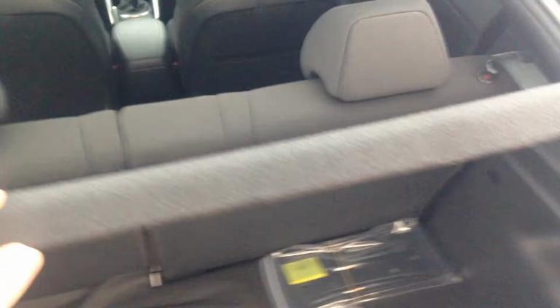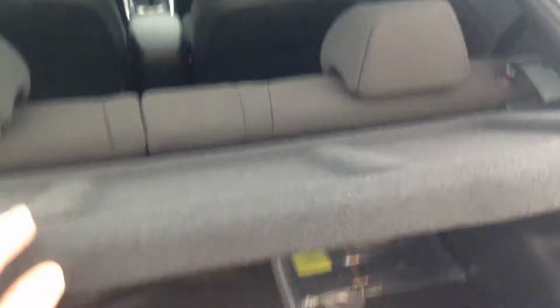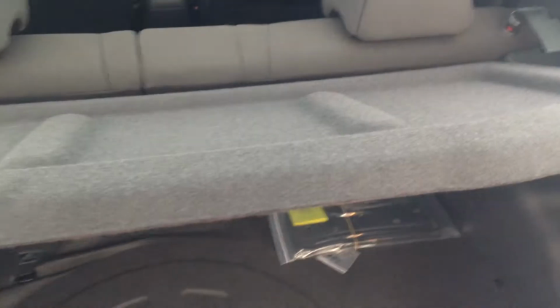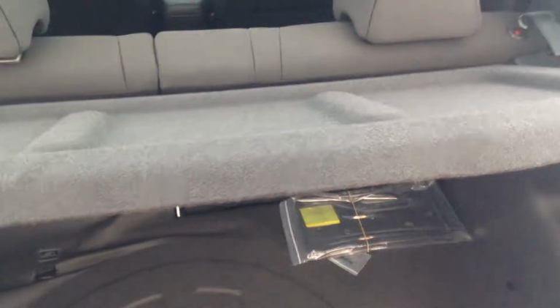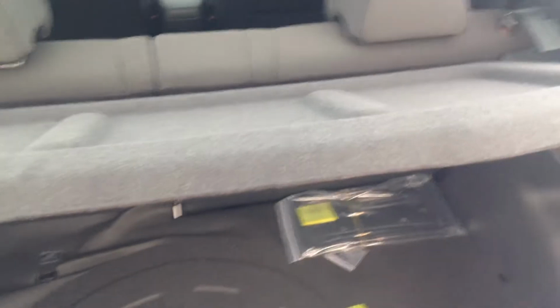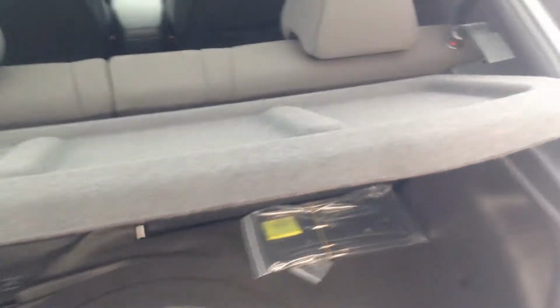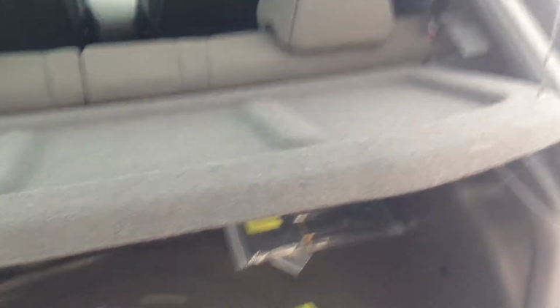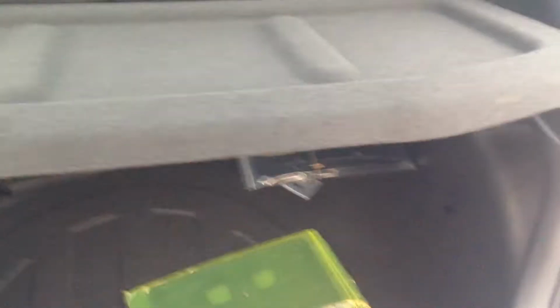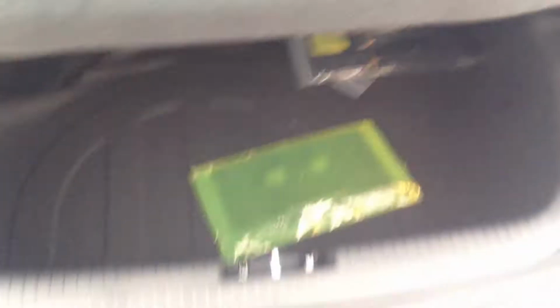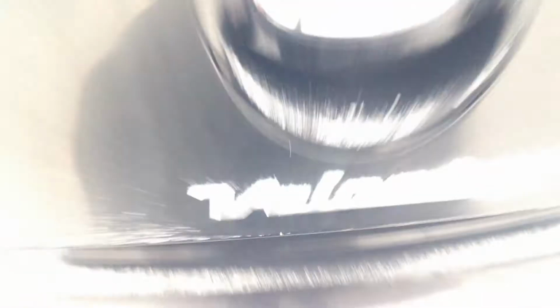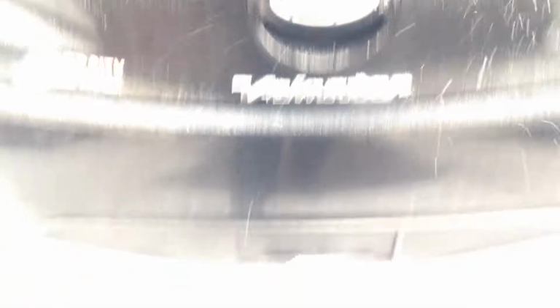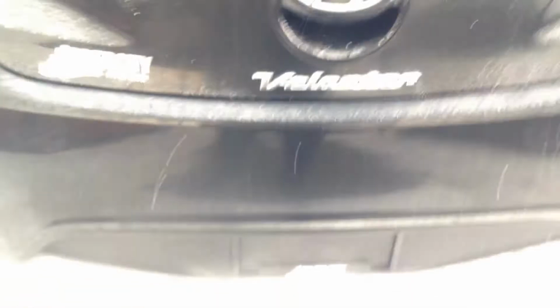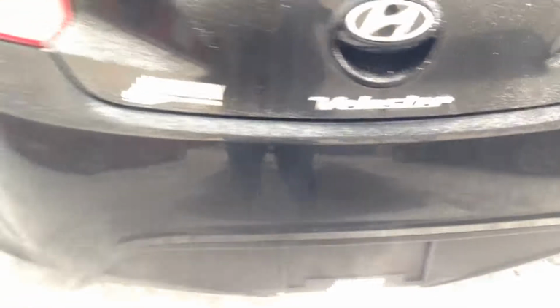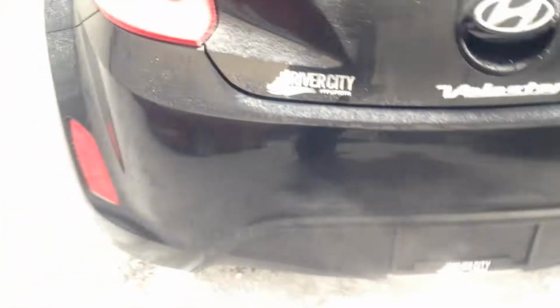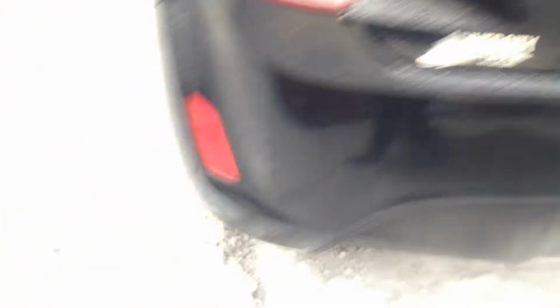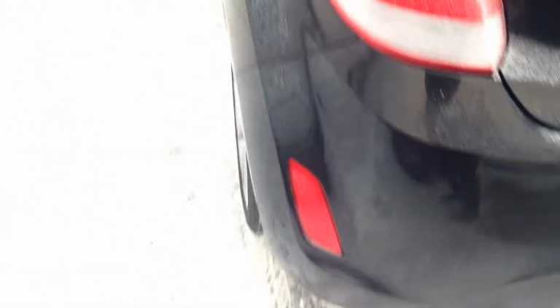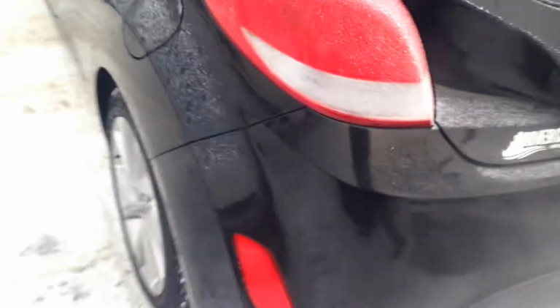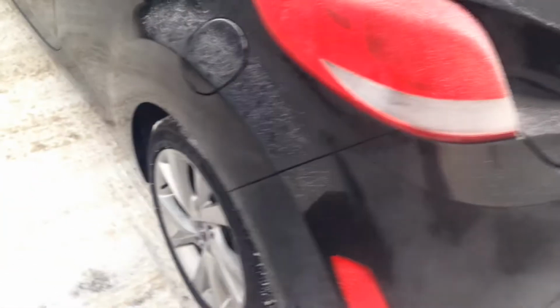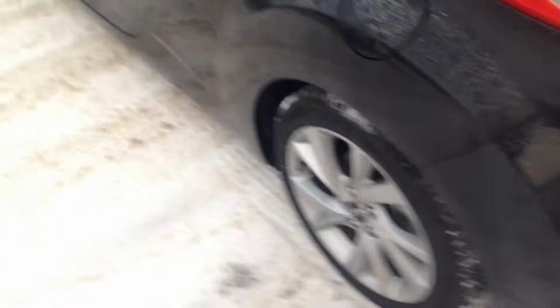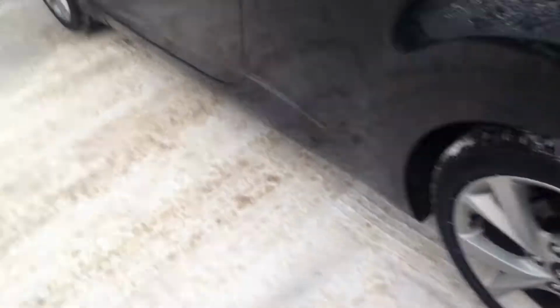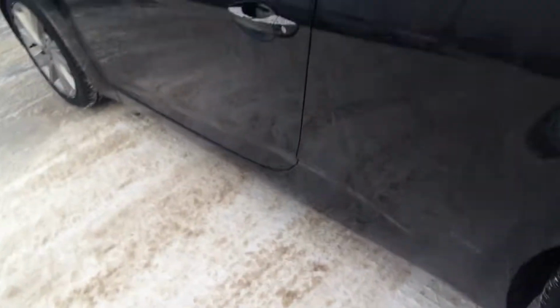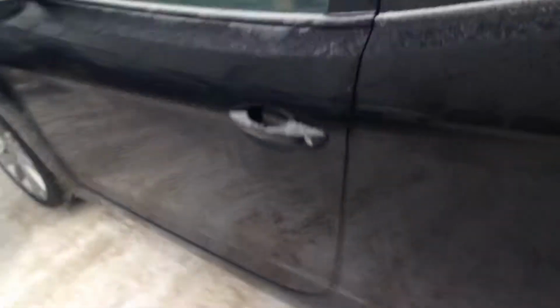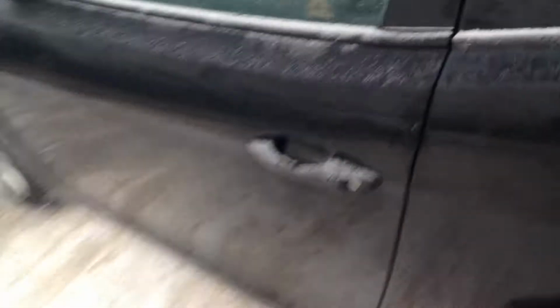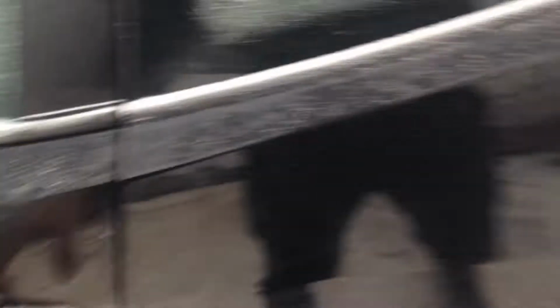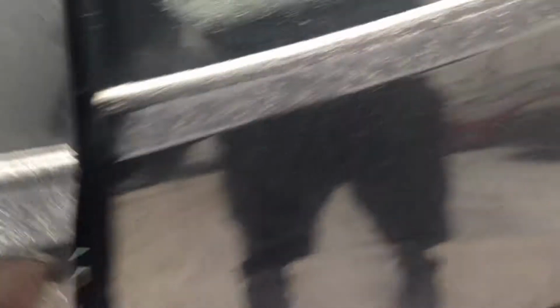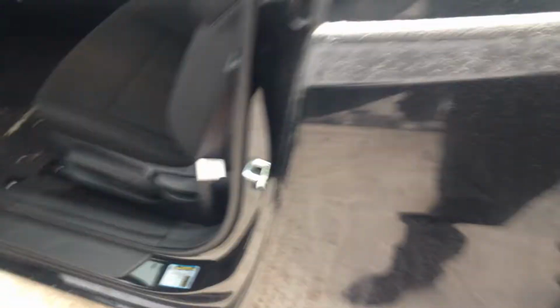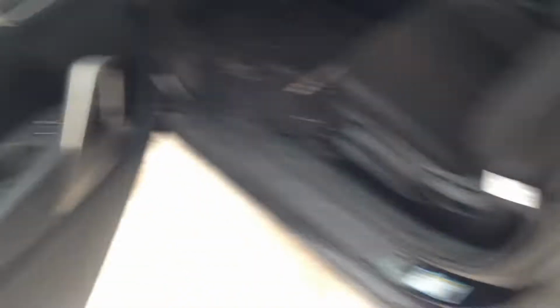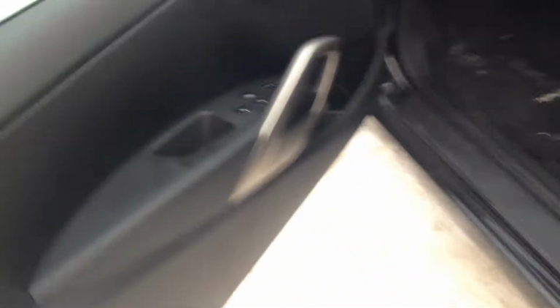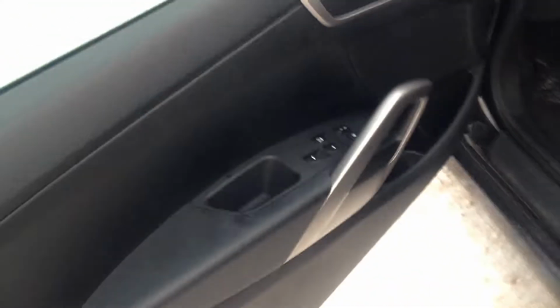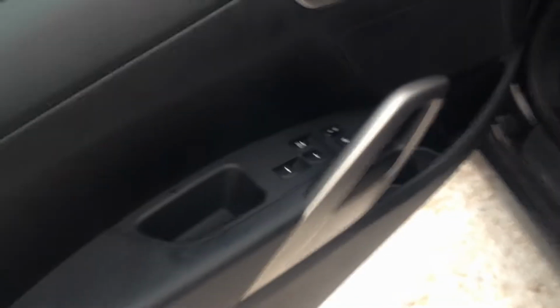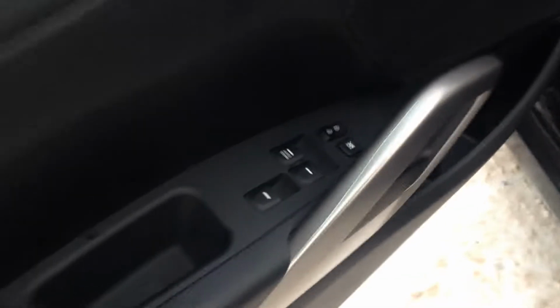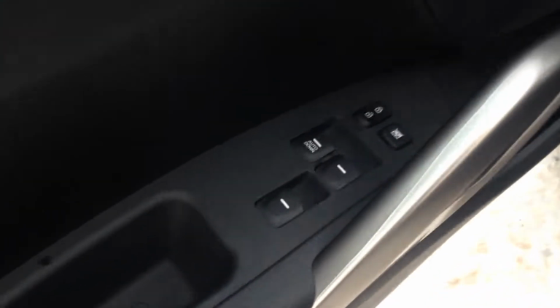Lots of room in the trunk here. You can actually pull those seats down too, so you can have more room. And then you've got this cover as well, so no one could peek in and see what you've got hiding in the trunk. You do have your spare tire and jack underneath there as well.